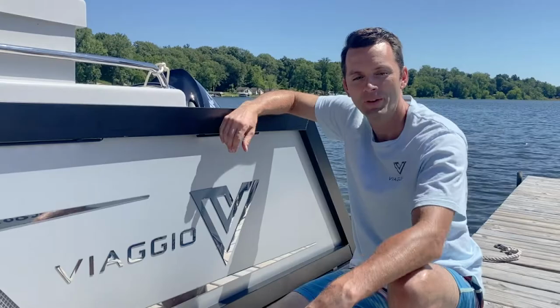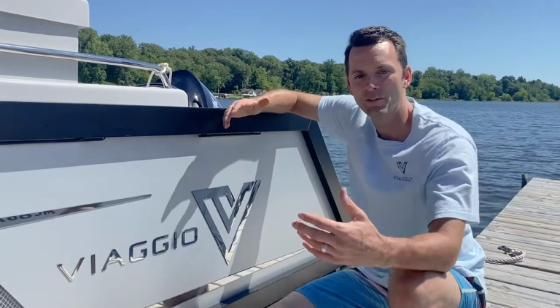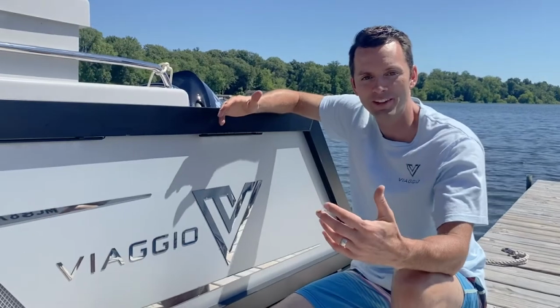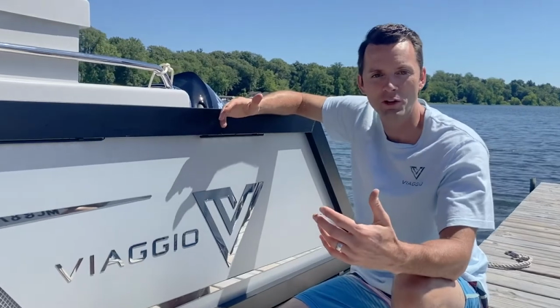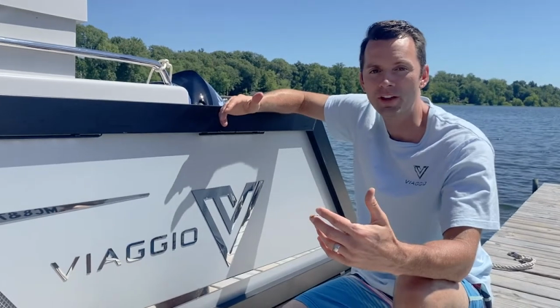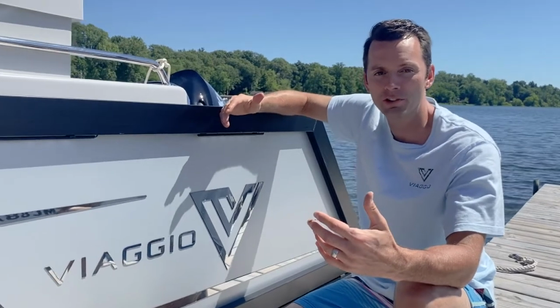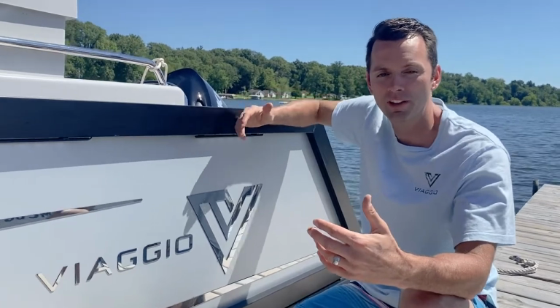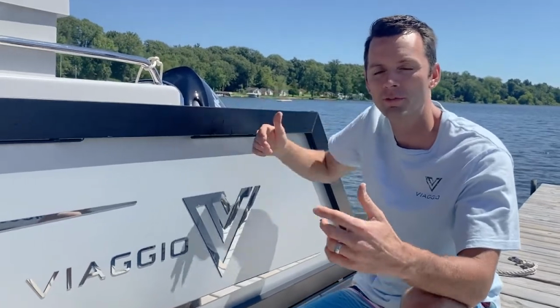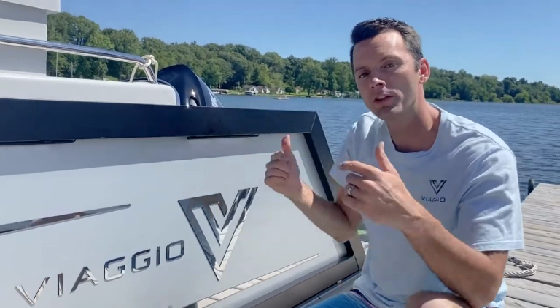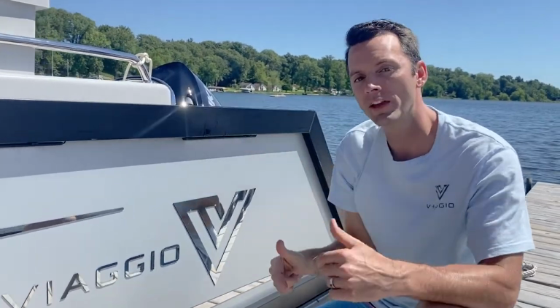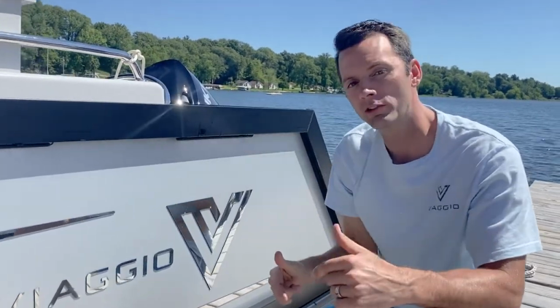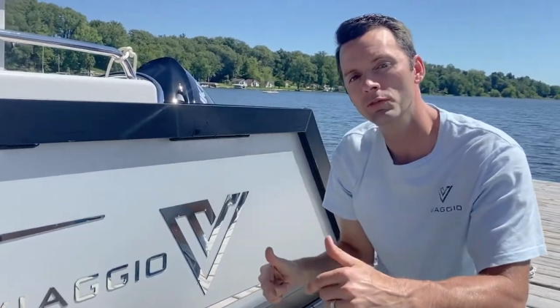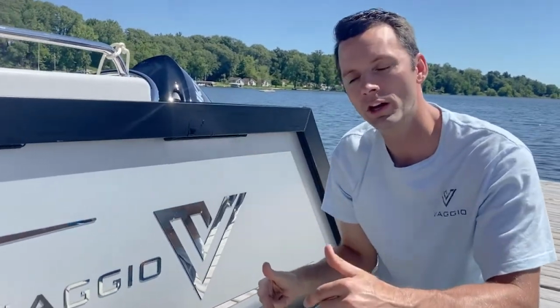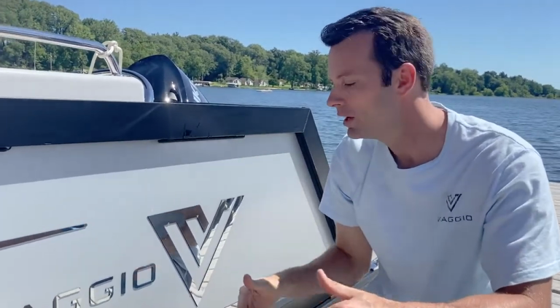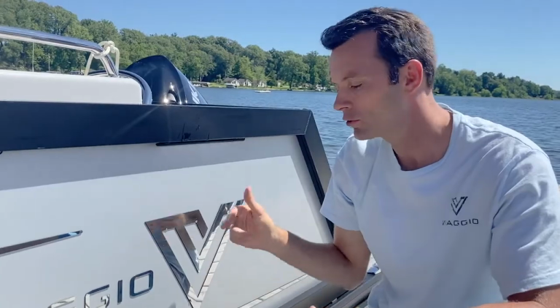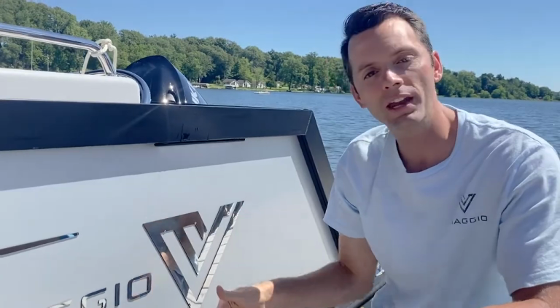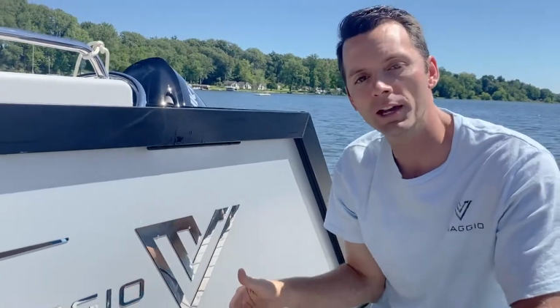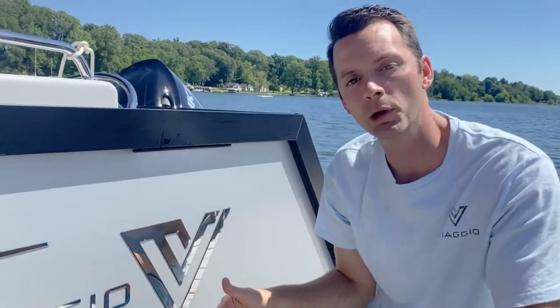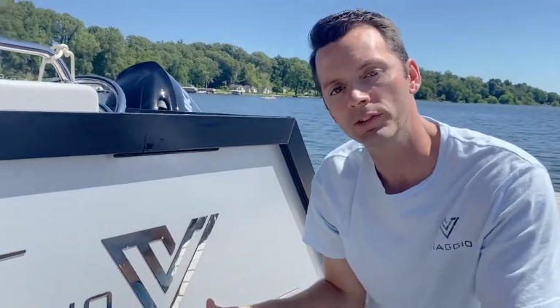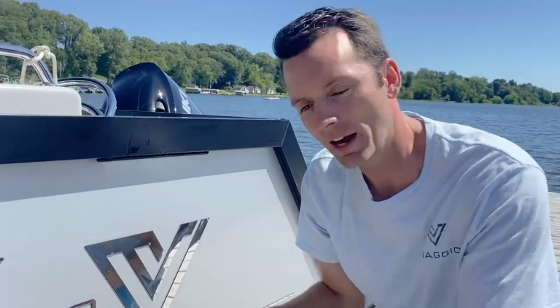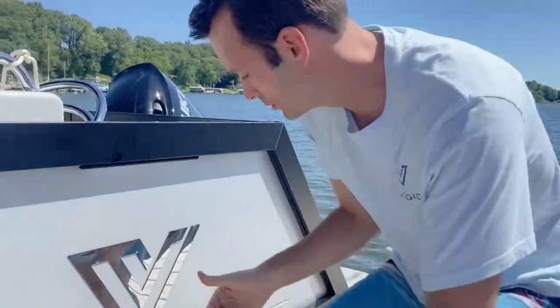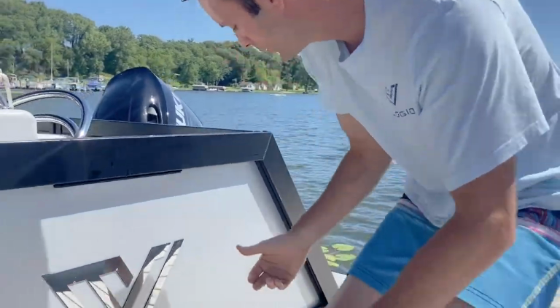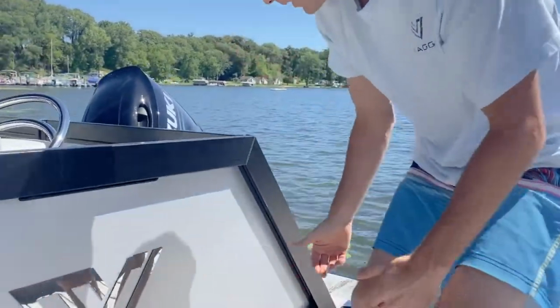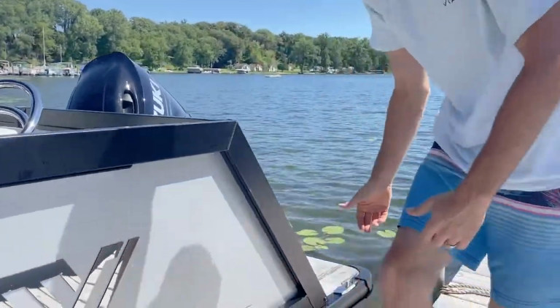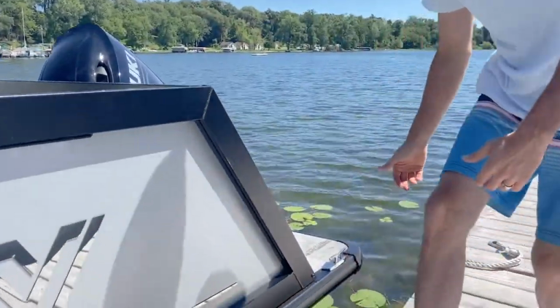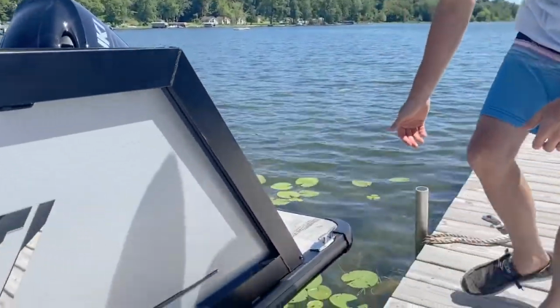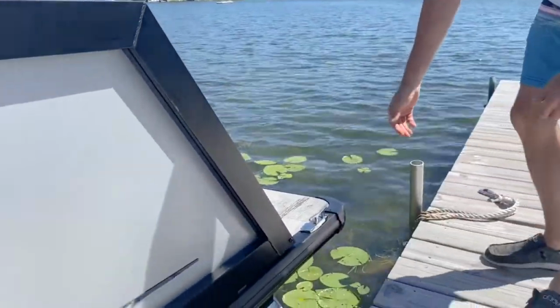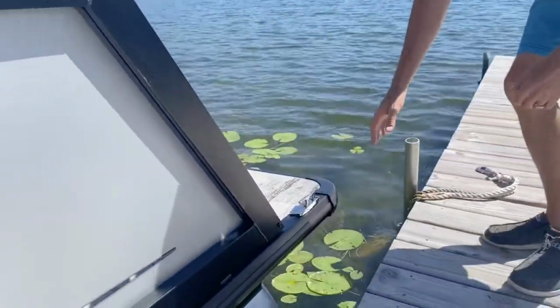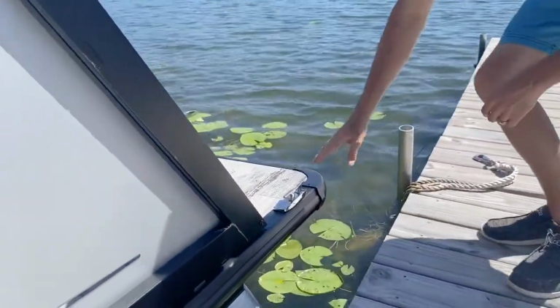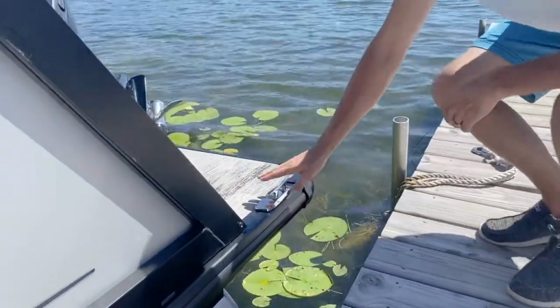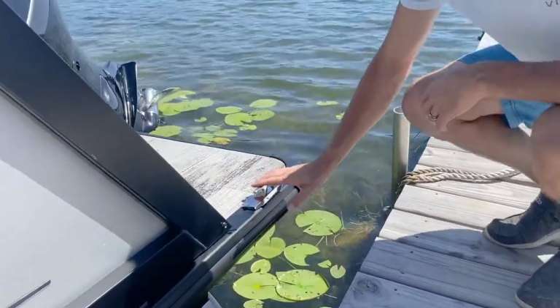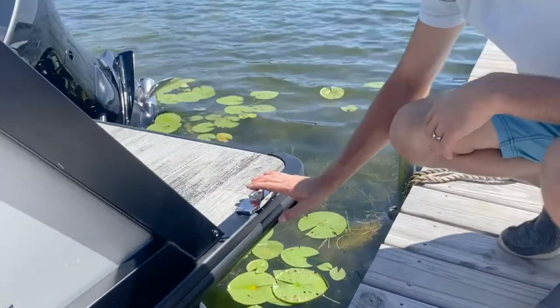Hey friends, Andrew here with Viaggio. Excited for another Viaggio U video. I'll show you how to tie your boat up to a dock. You'll notice back here, this is the stern of the boat where your cleat is.